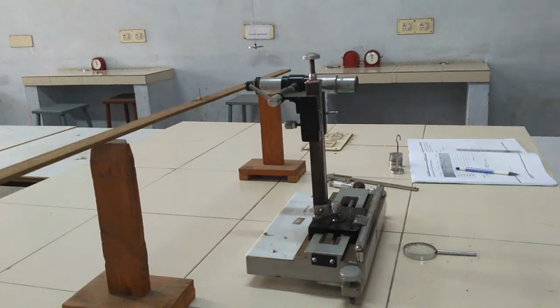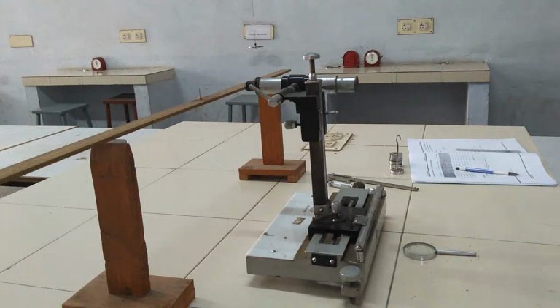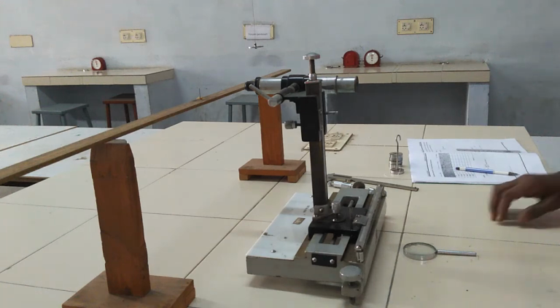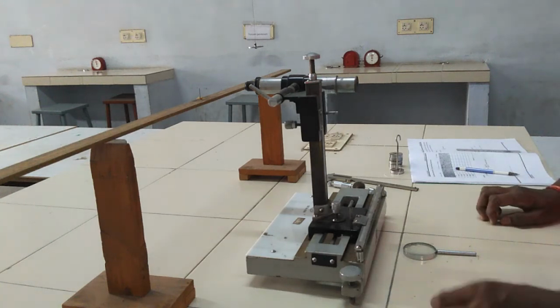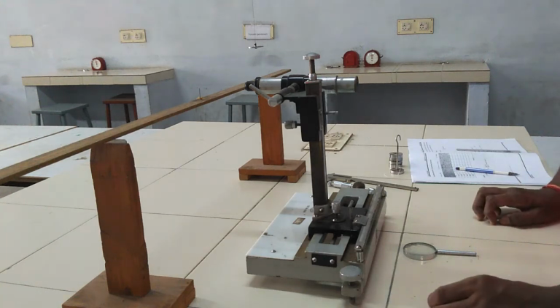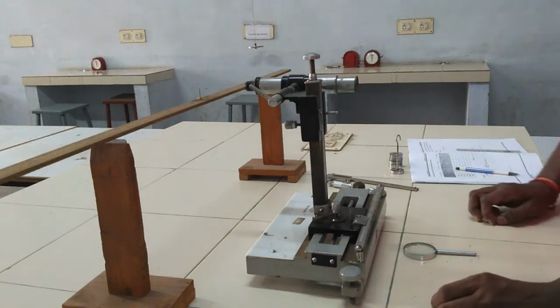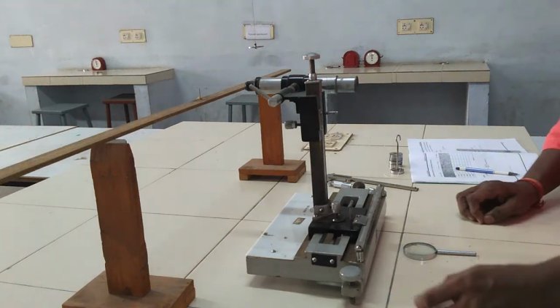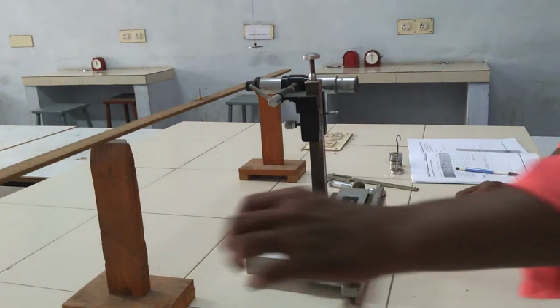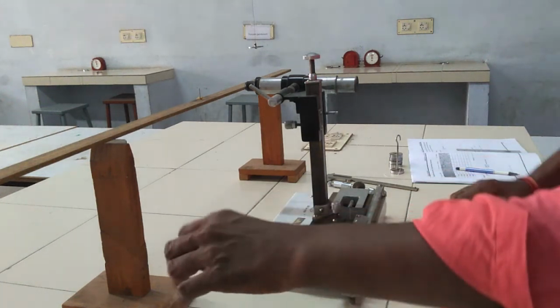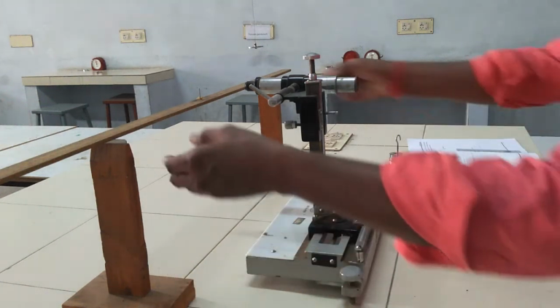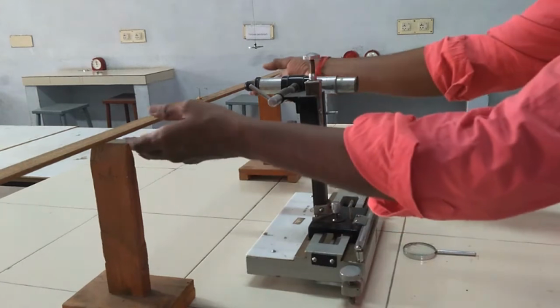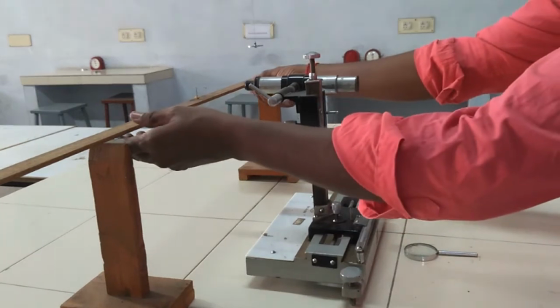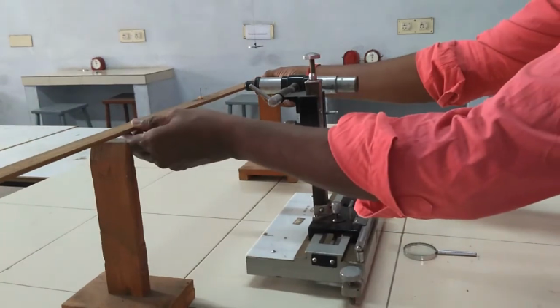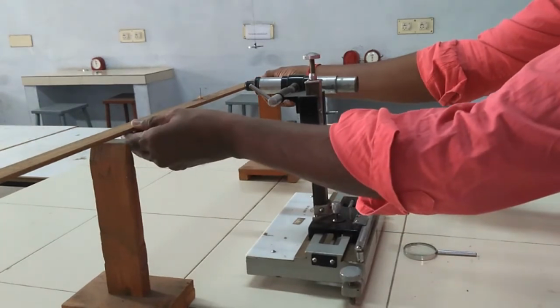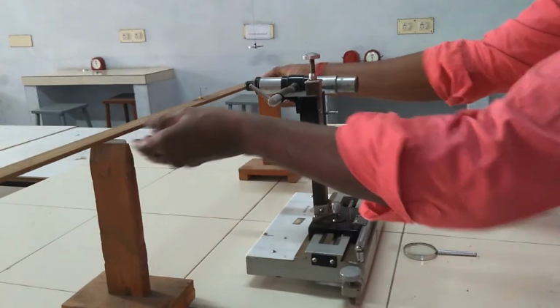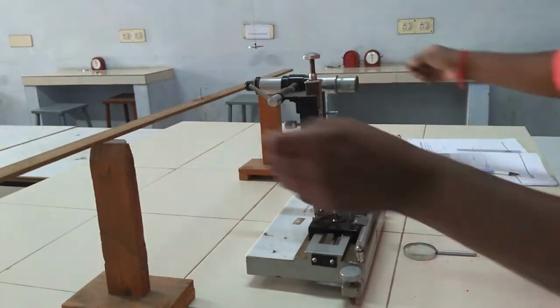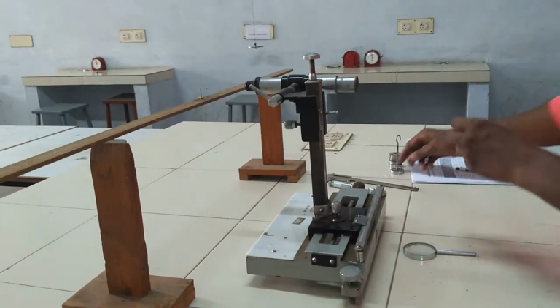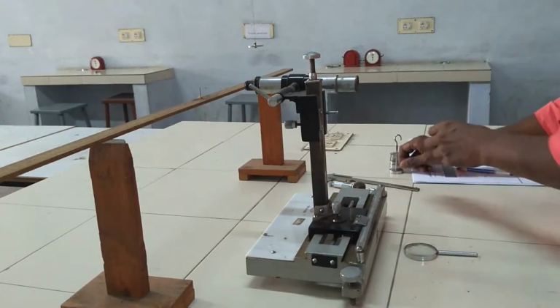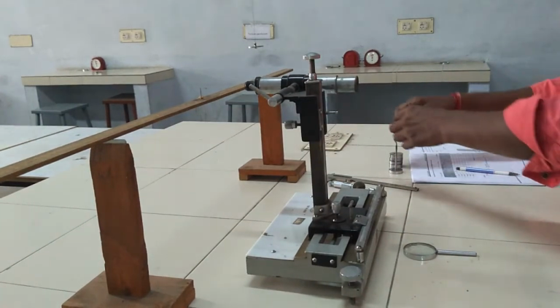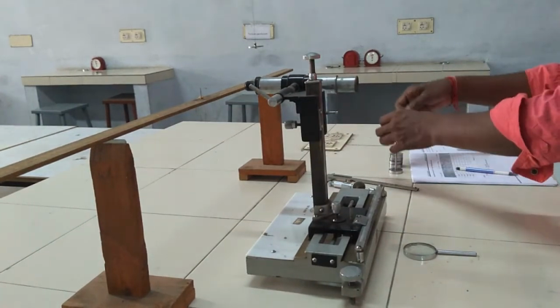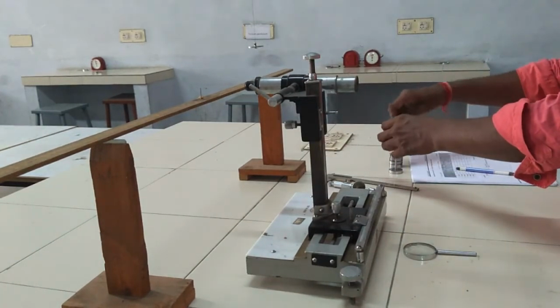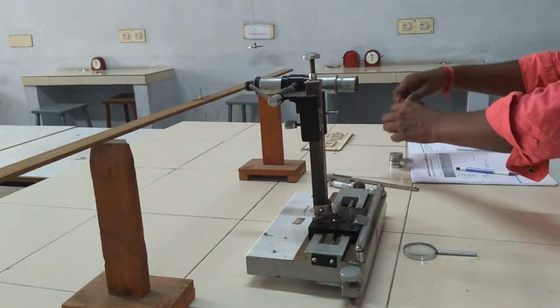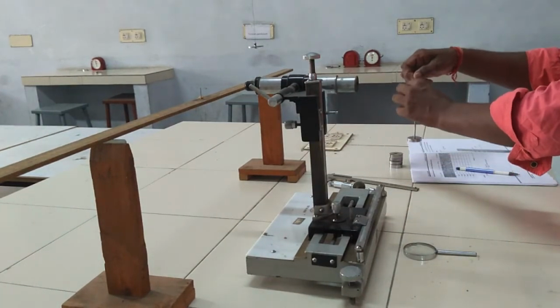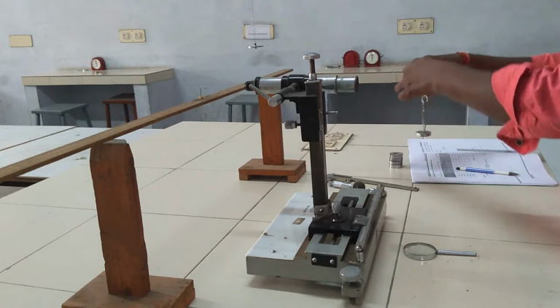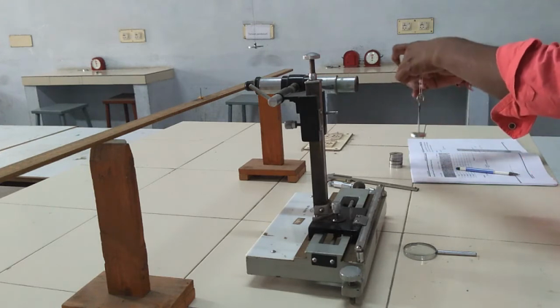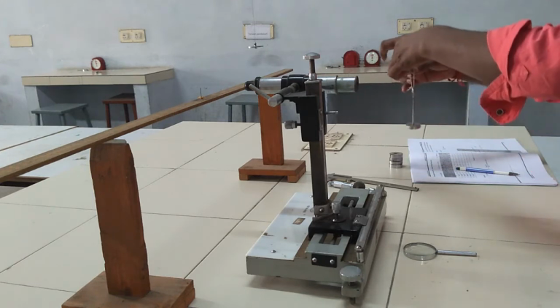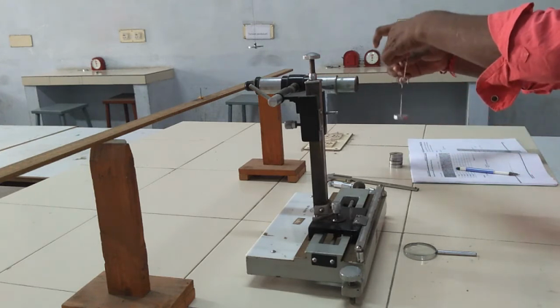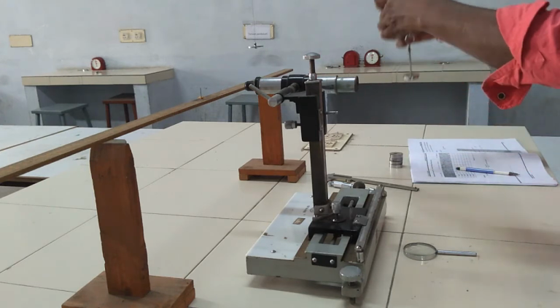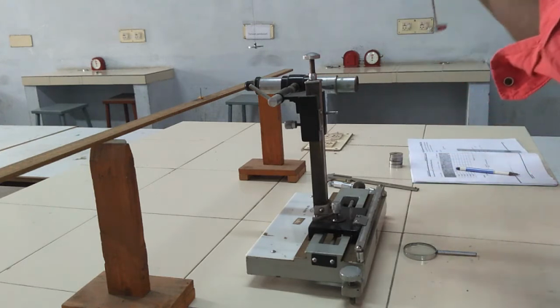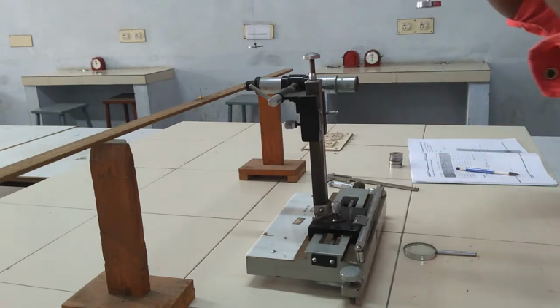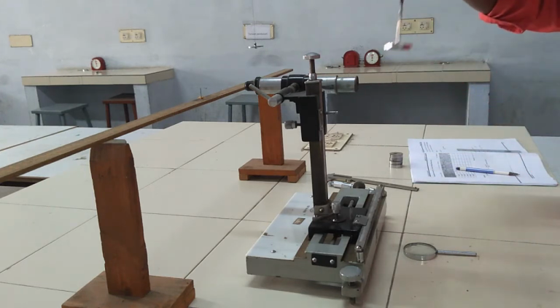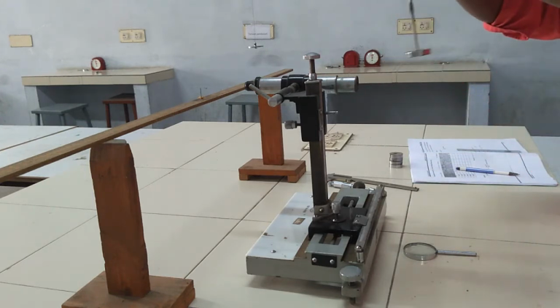Young's Modulus of a Uniform Bar experiment requires the following apparatus: a wooden bar, two knife edges, a microscope, Vernier calipers, slotted weights, etc.